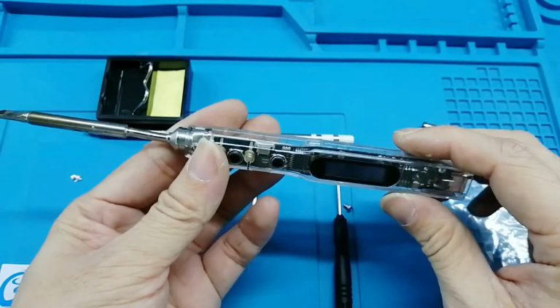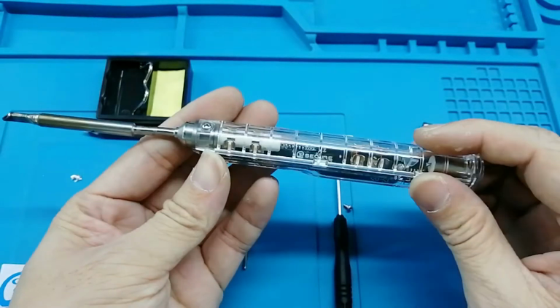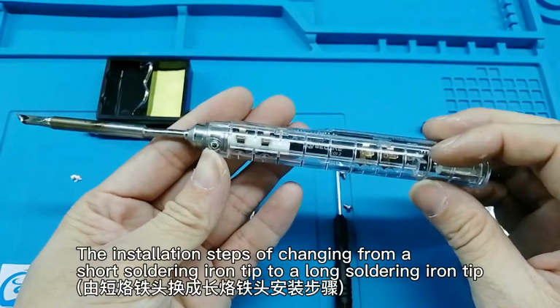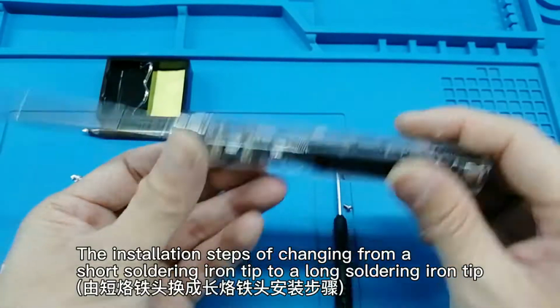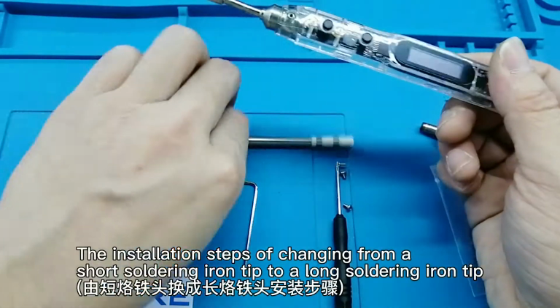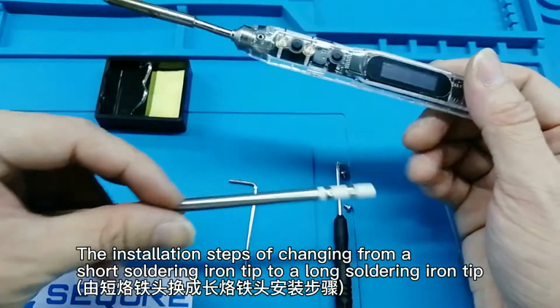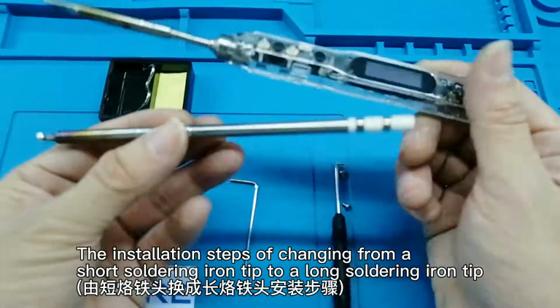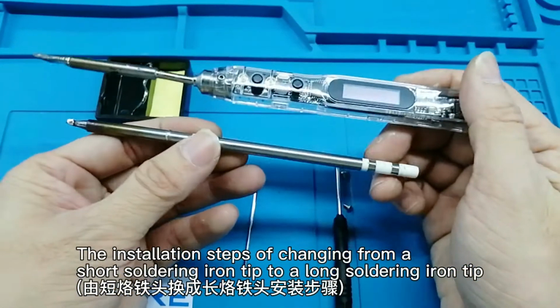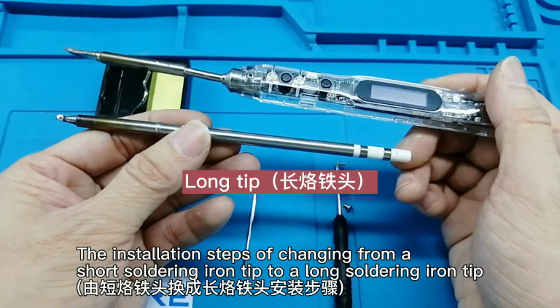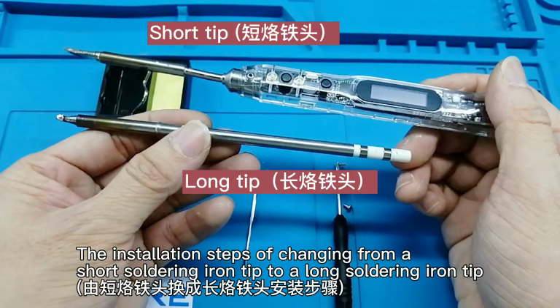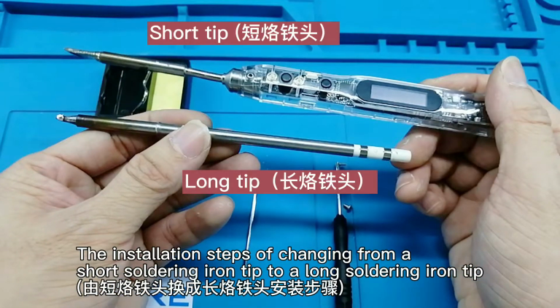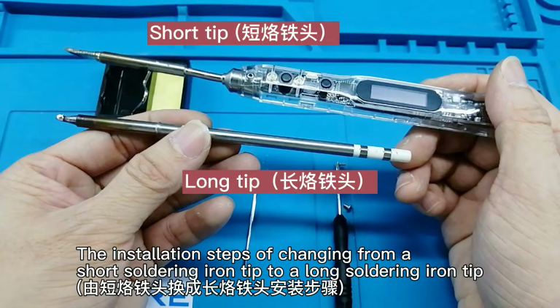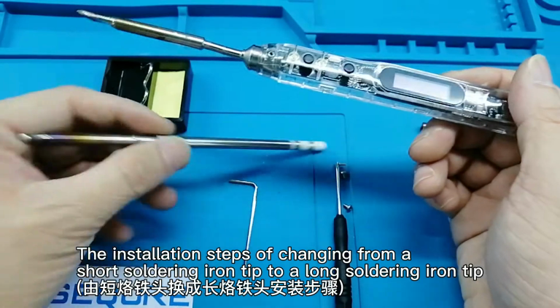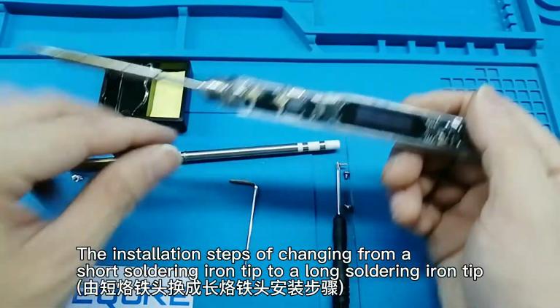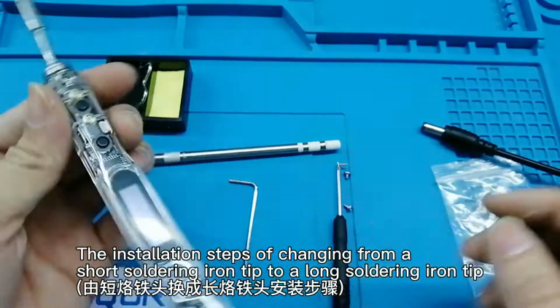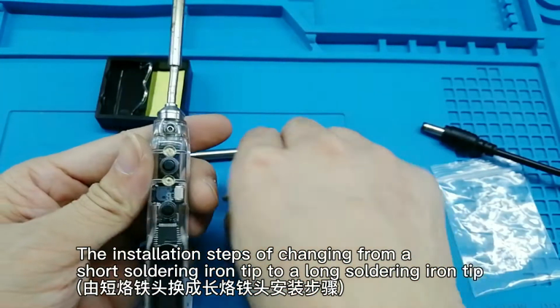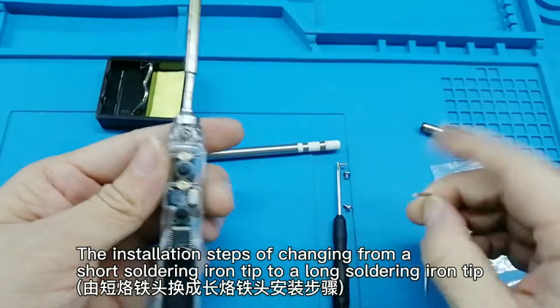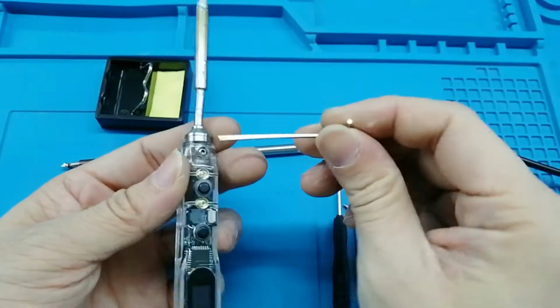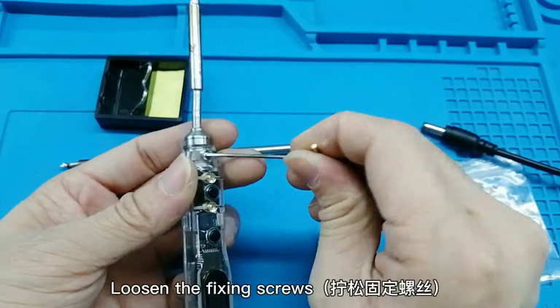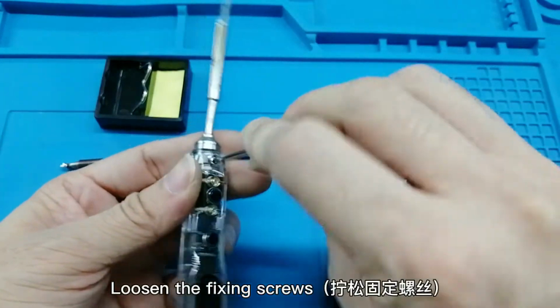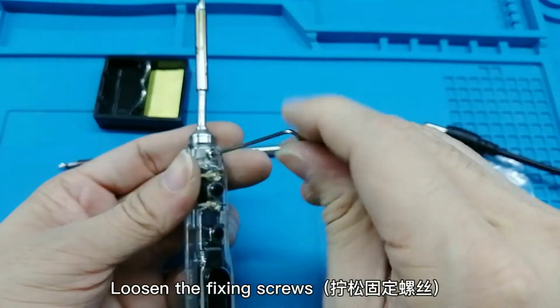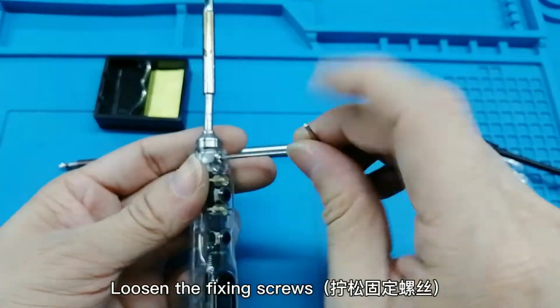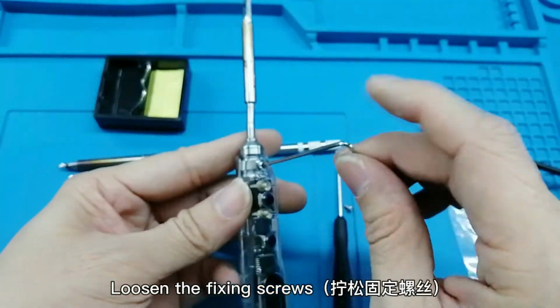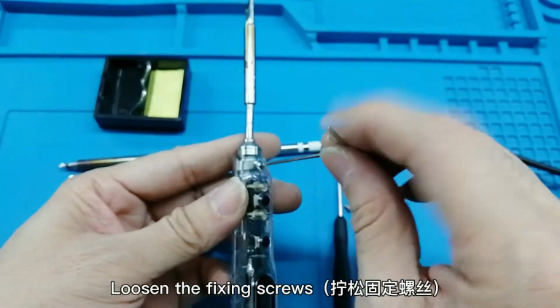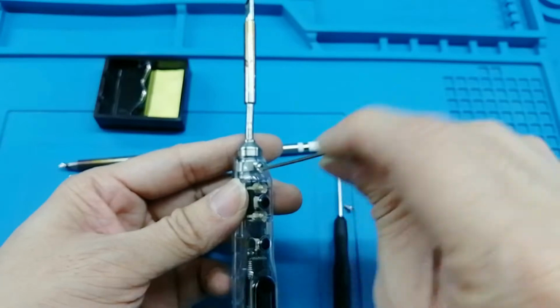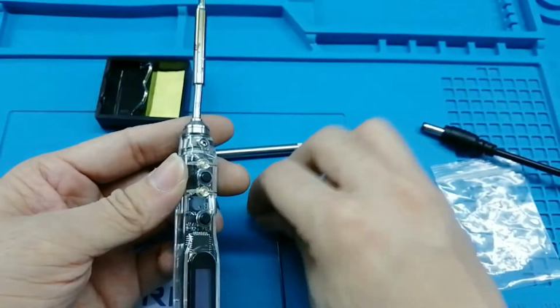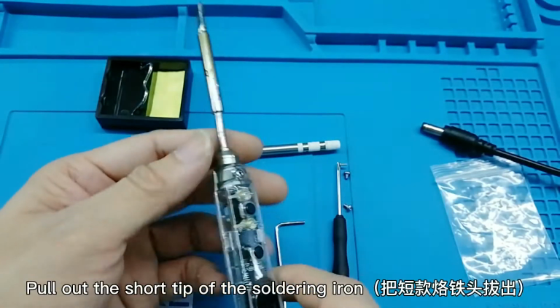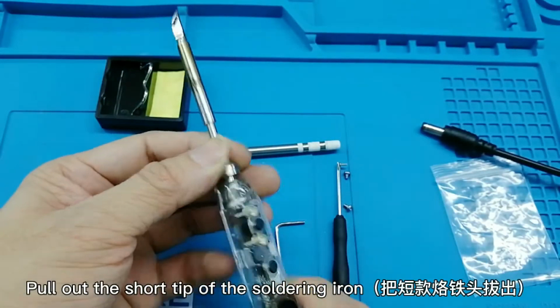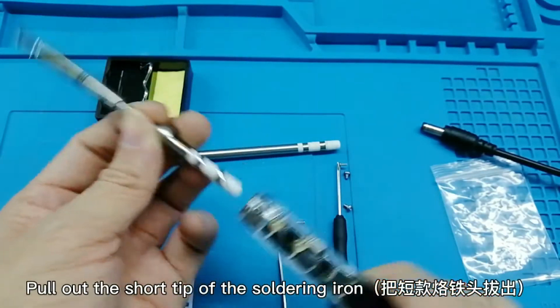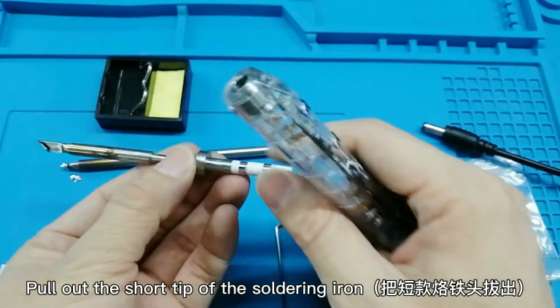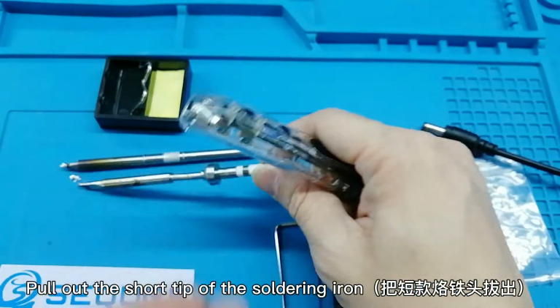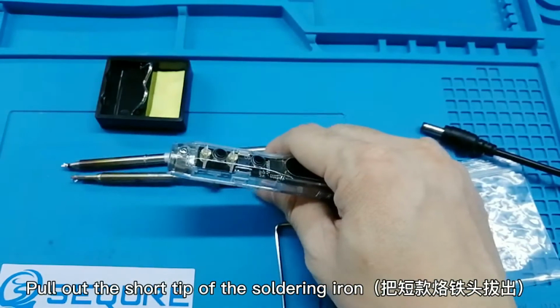The installation steps of changing from a short soldering iron tip to a long soldering iron tip. Loosen the fixing screws, then pull out the short tip of the soldering iron.